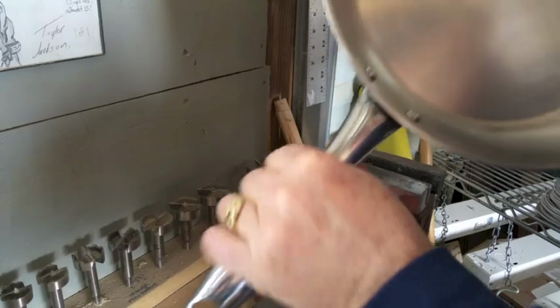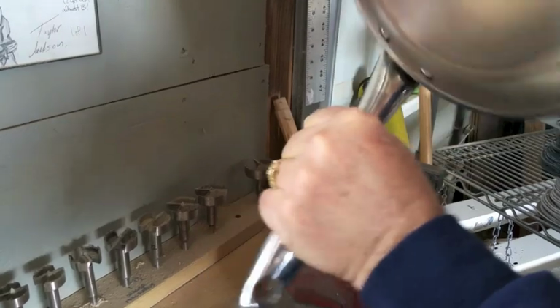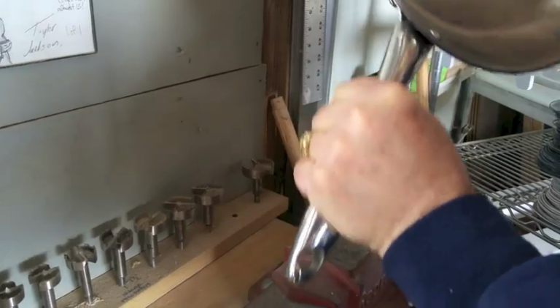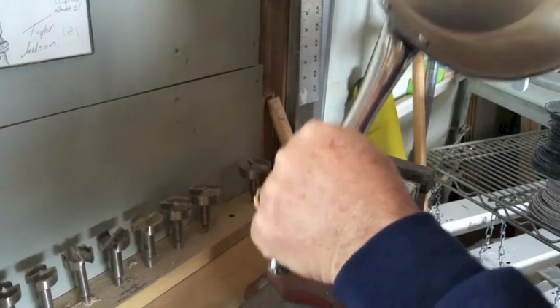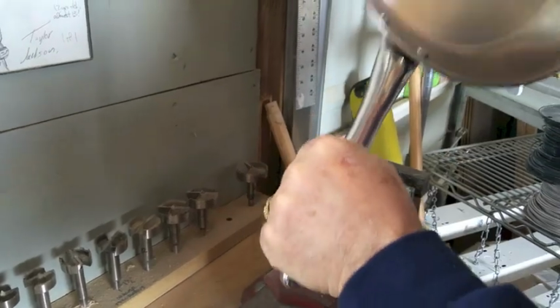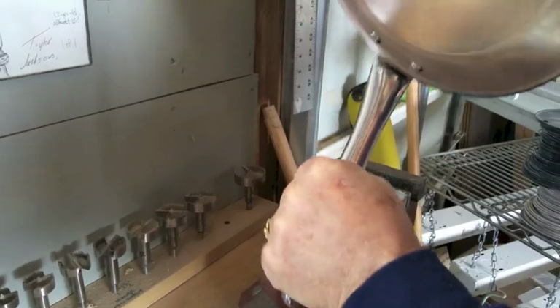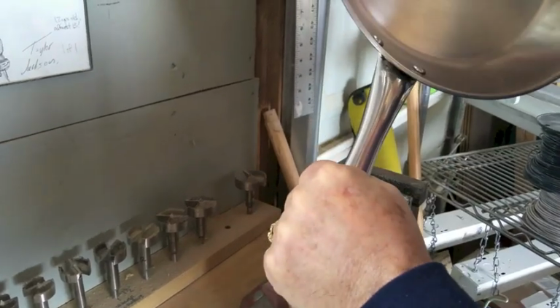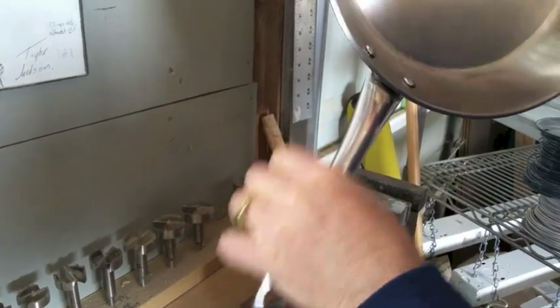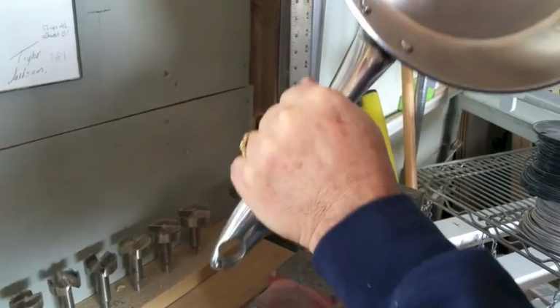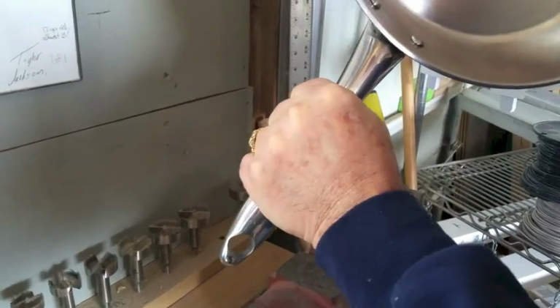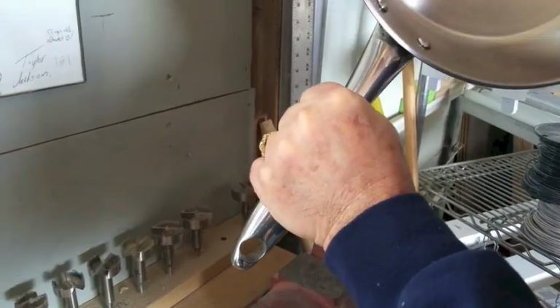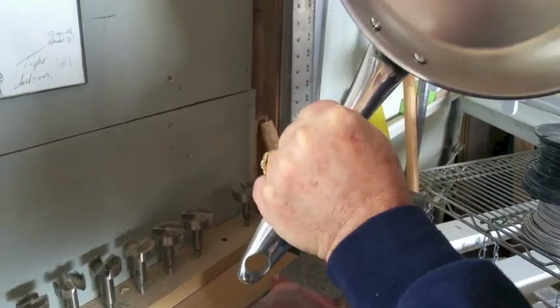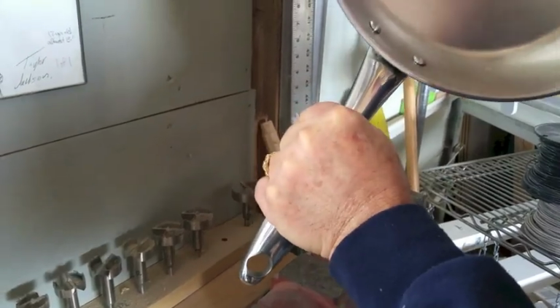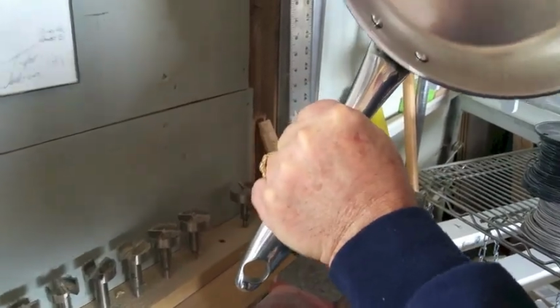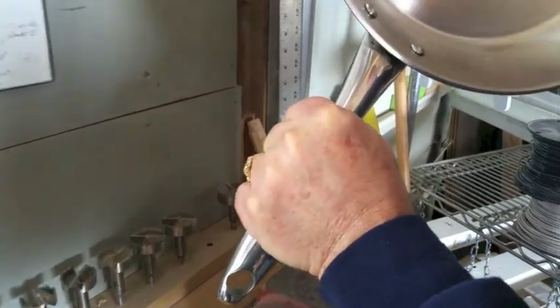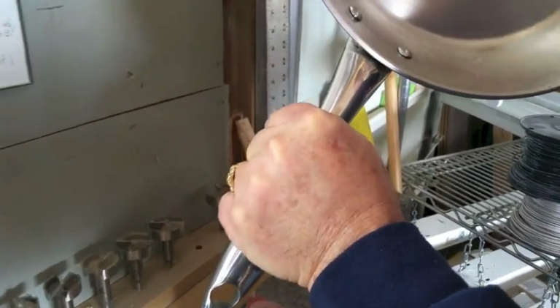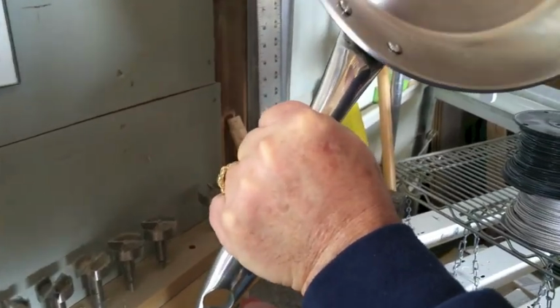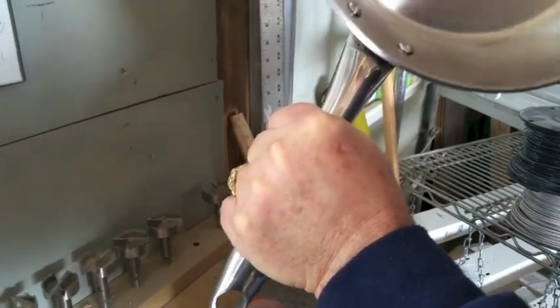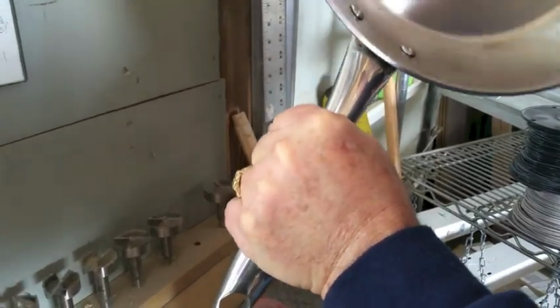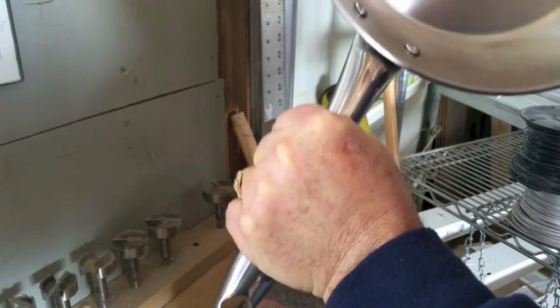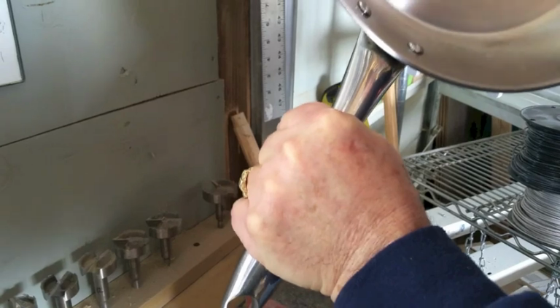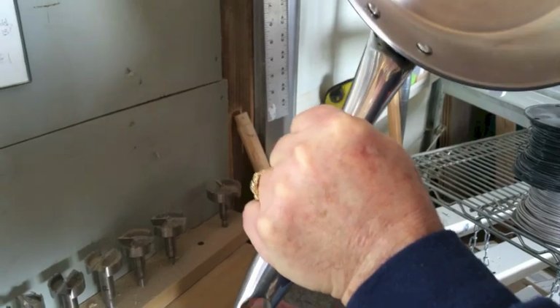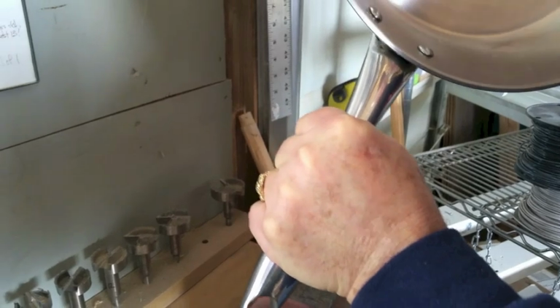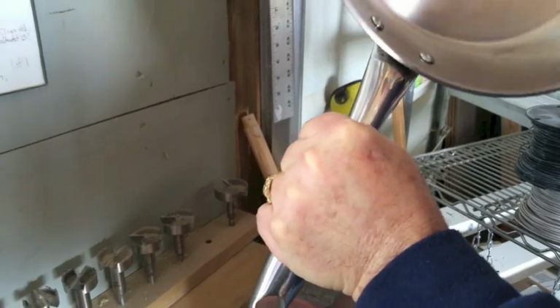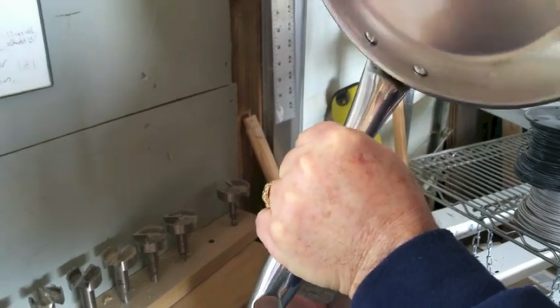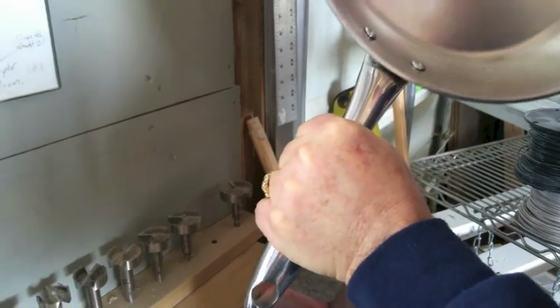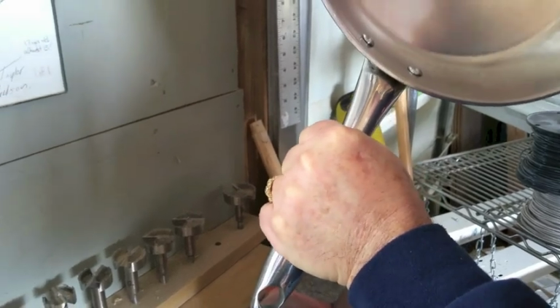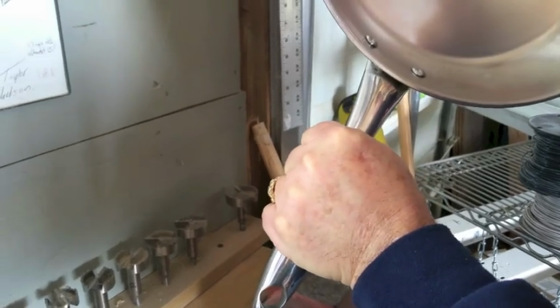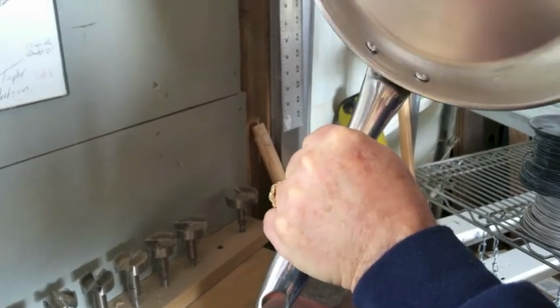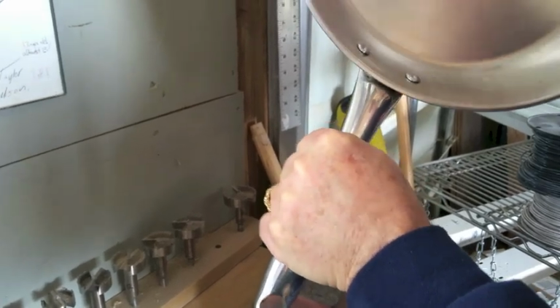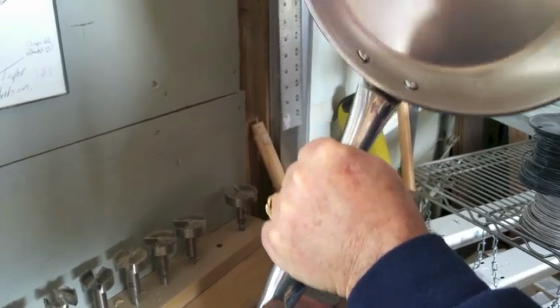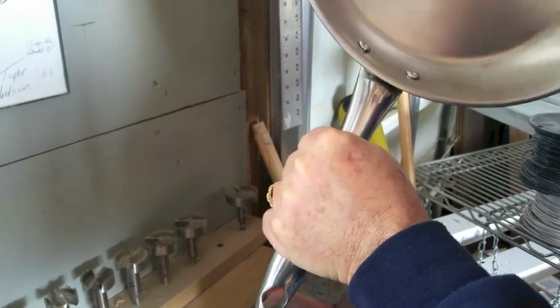Alright, so these handles get loose on this kind of skillet and as you can see it's flexing a little bit right there, and that kind of gets irritating. It's only going to get worse. So how do you fix it?